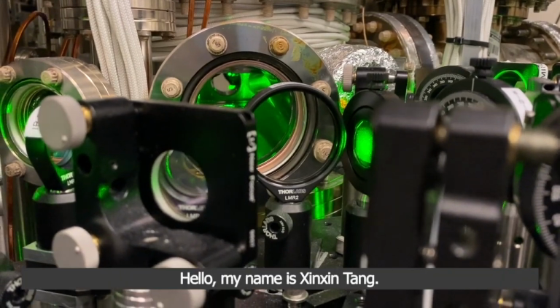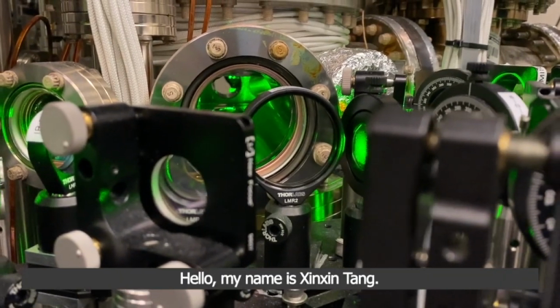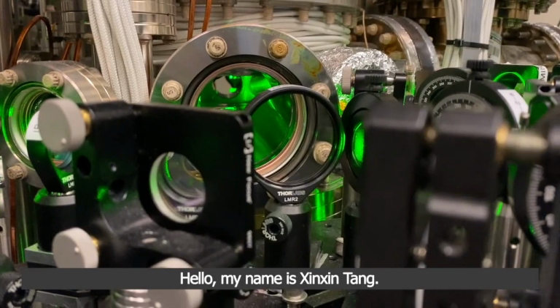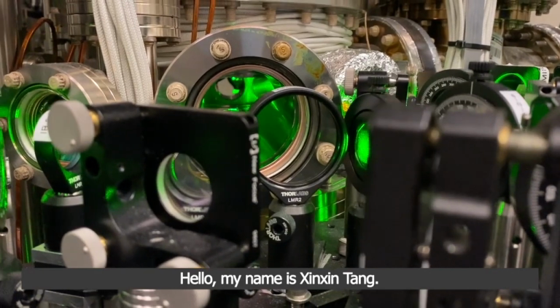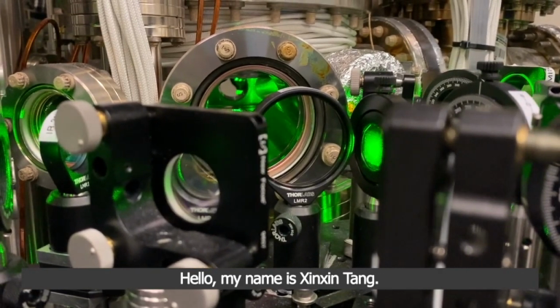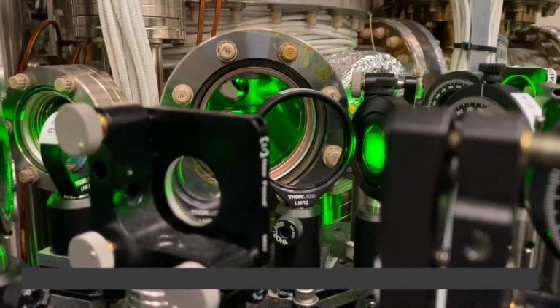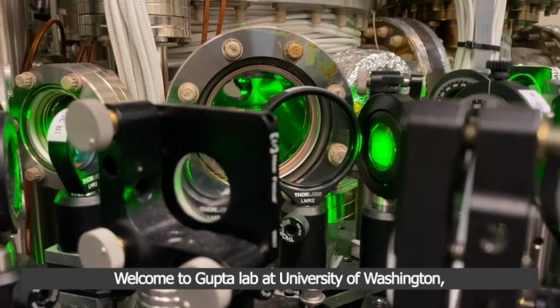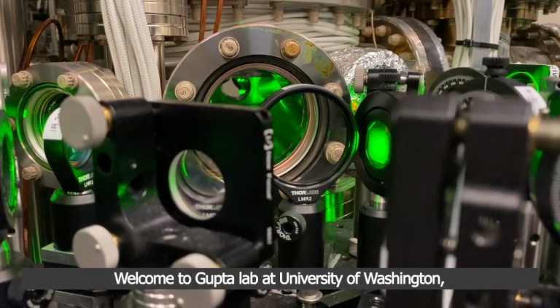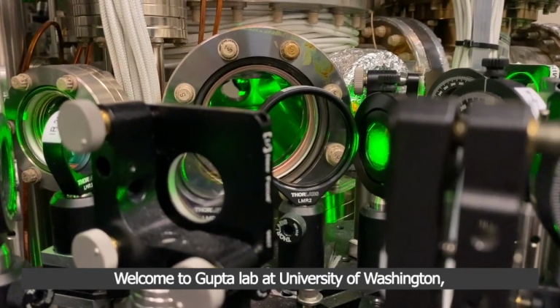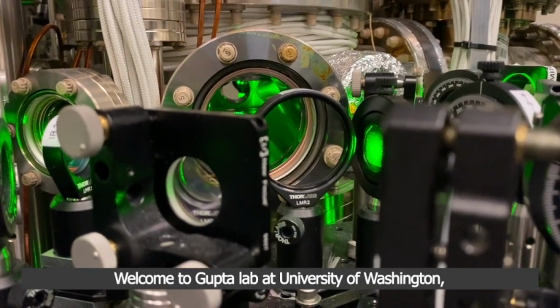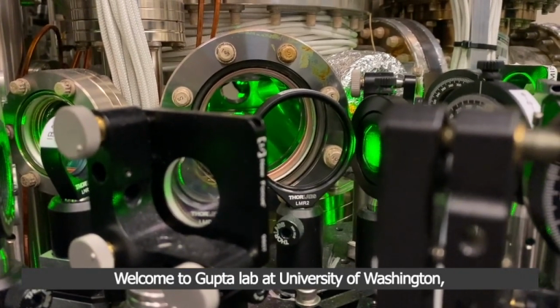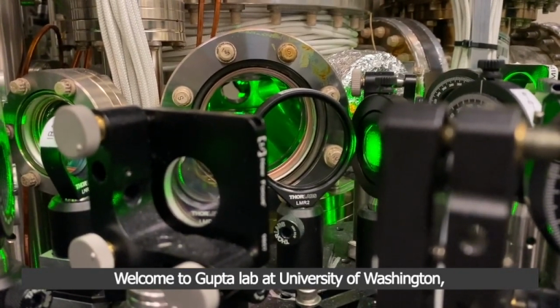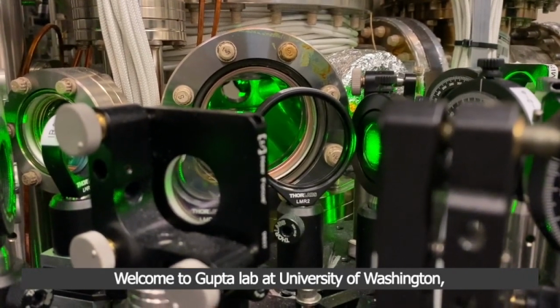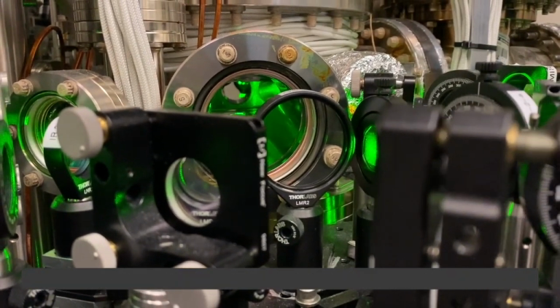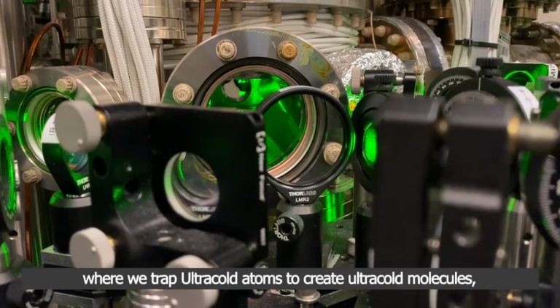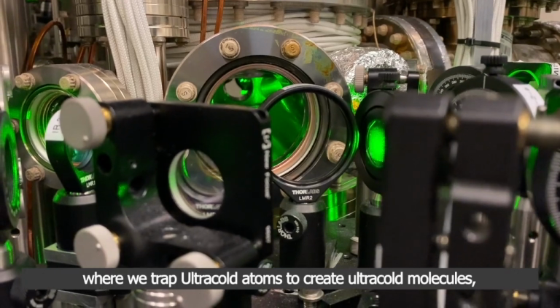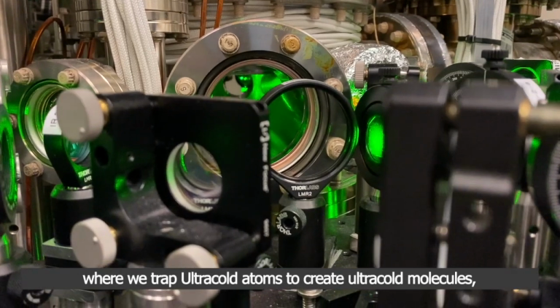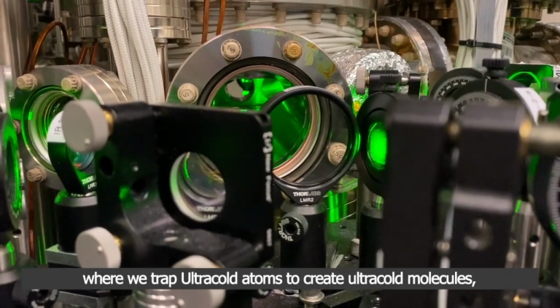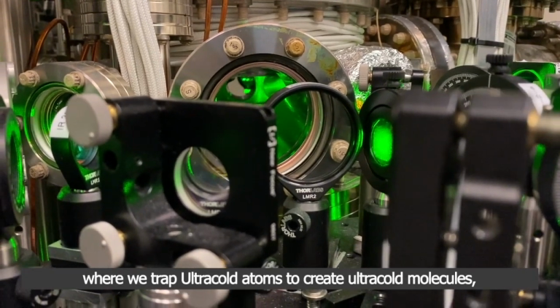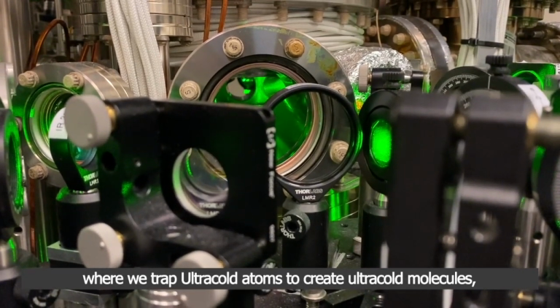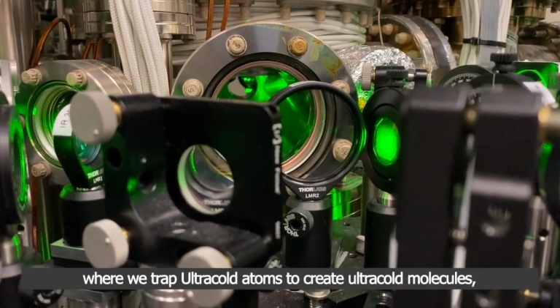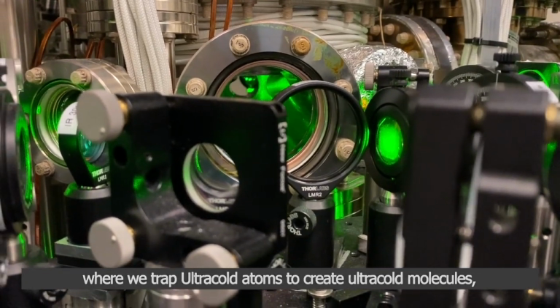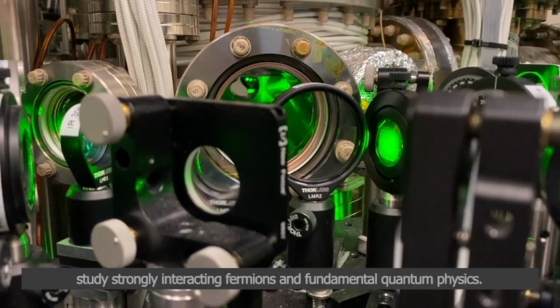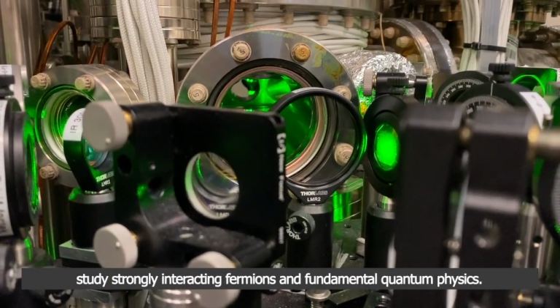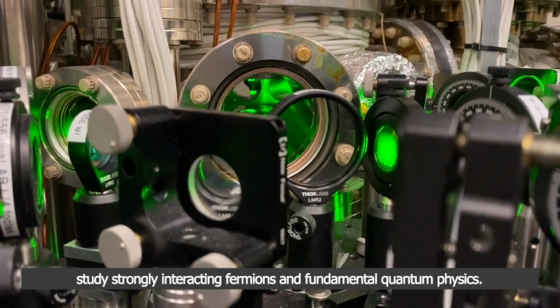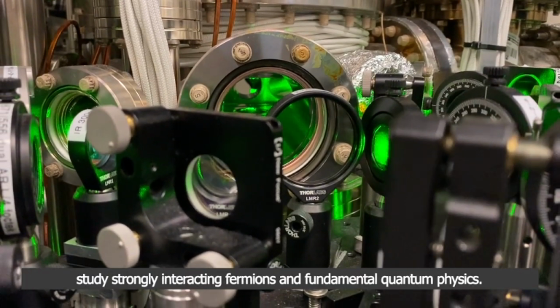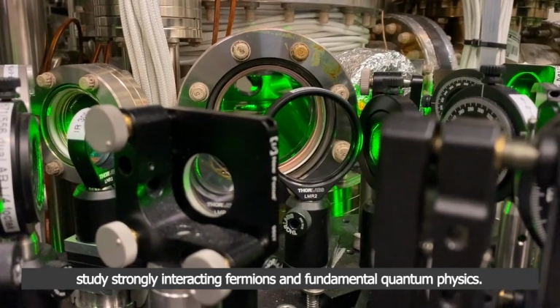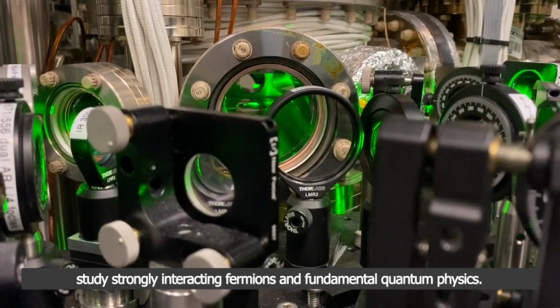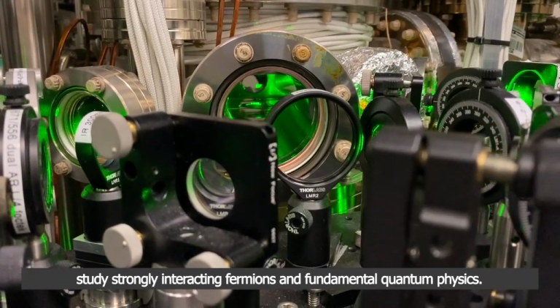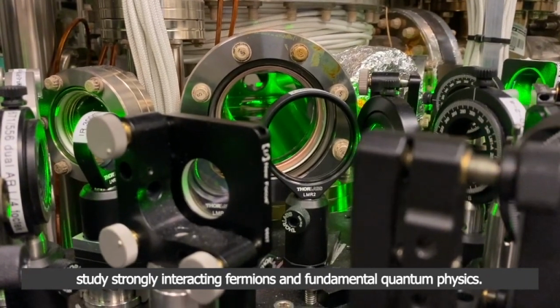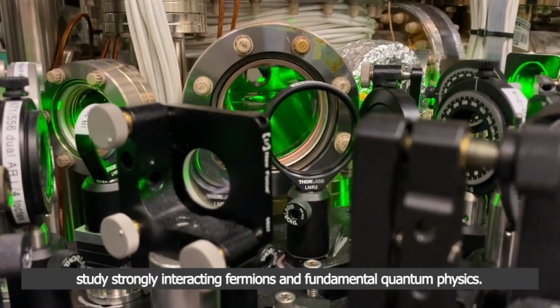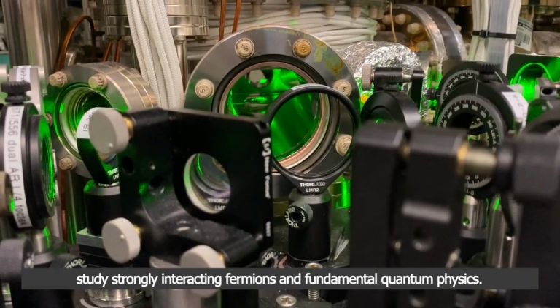Hello, my name is Xingxing Tan. Welcome to Gupta Lab at University of Washington, where we trap ultra-cold atoms to create ultra-cold molecules, study strongly interacting fermions, and fundamental quantum physics.